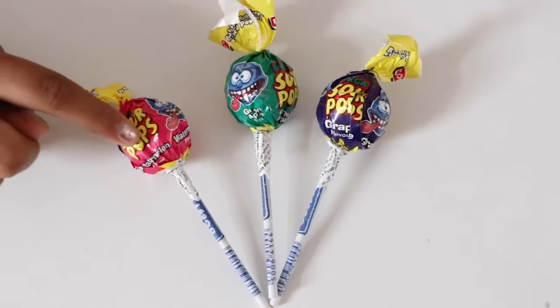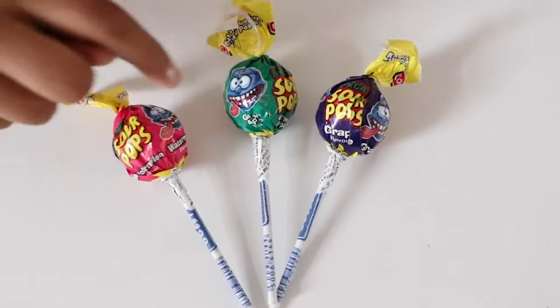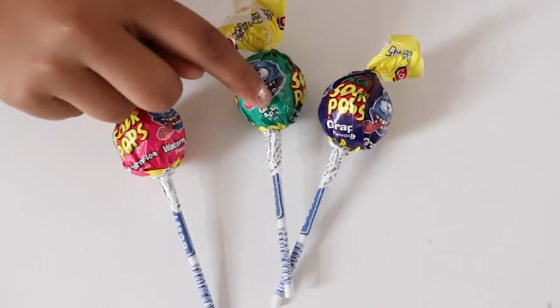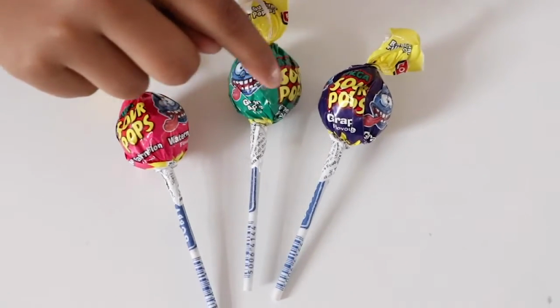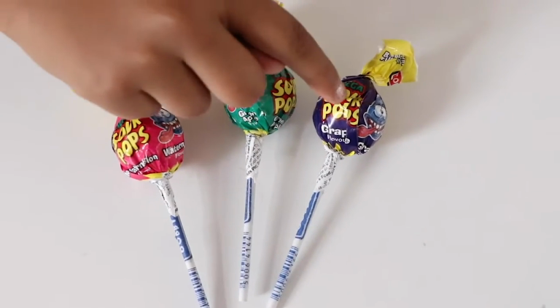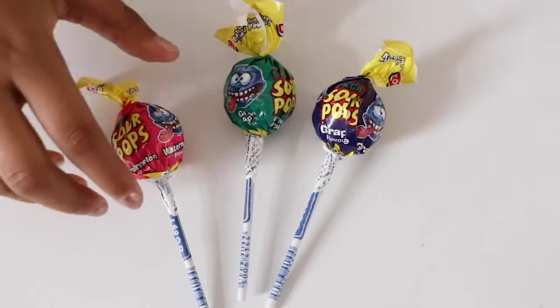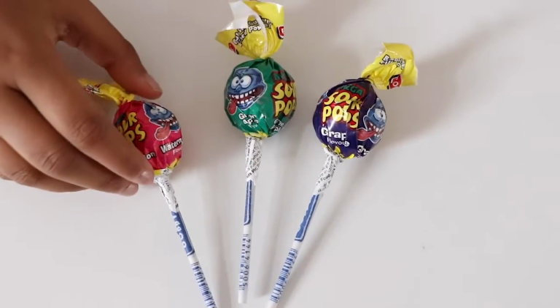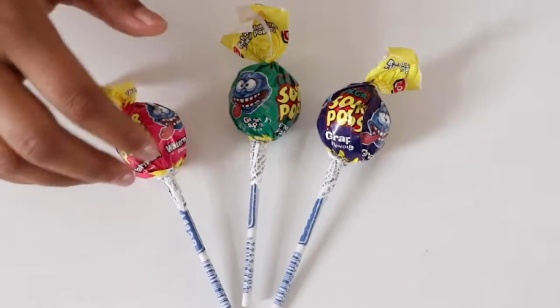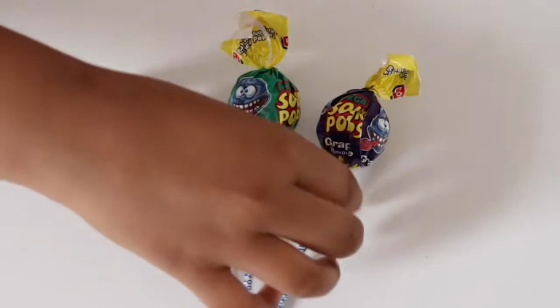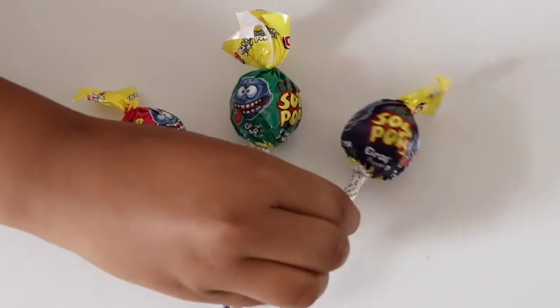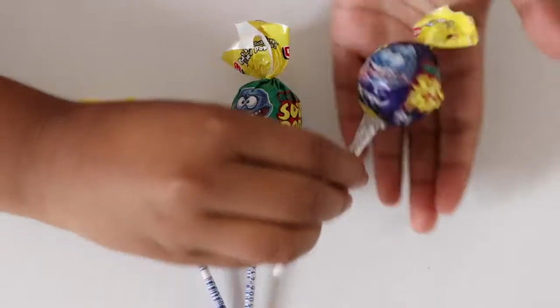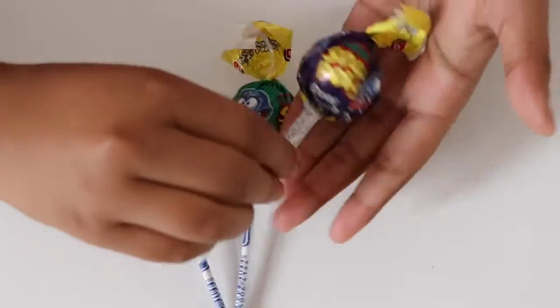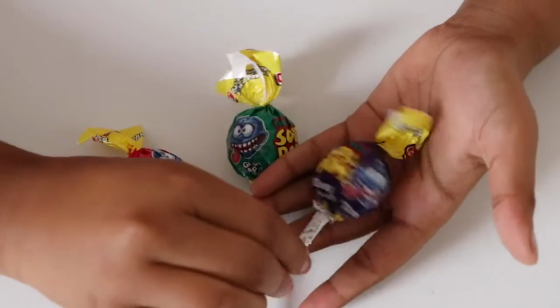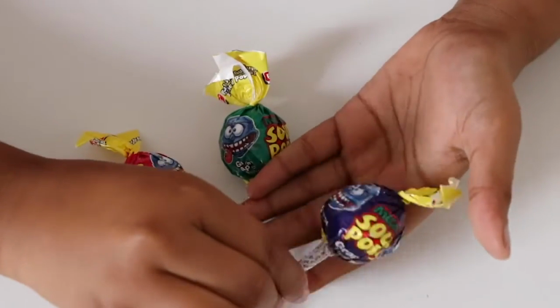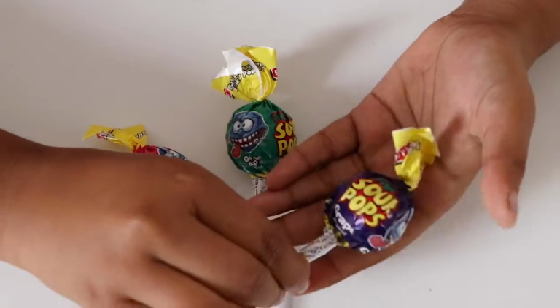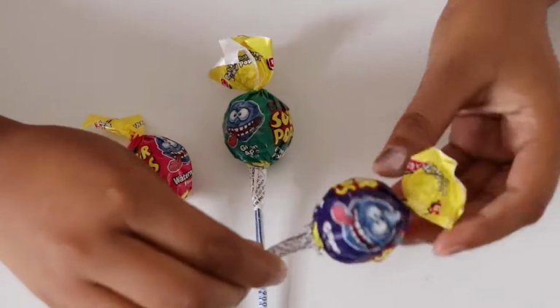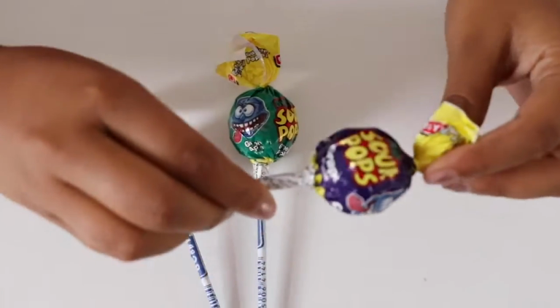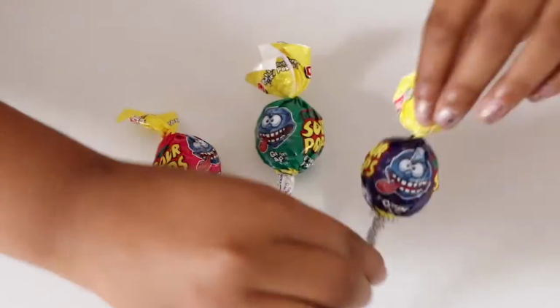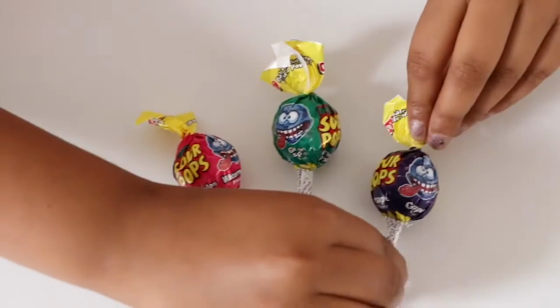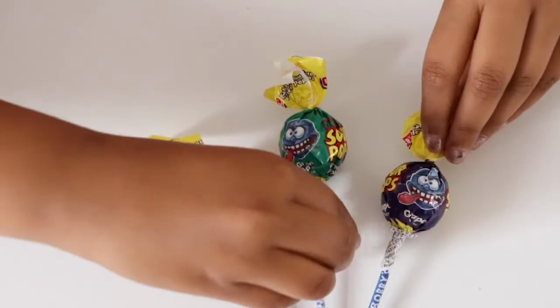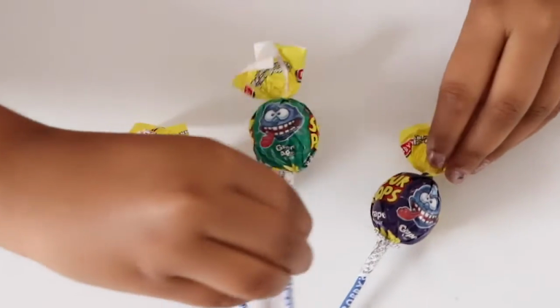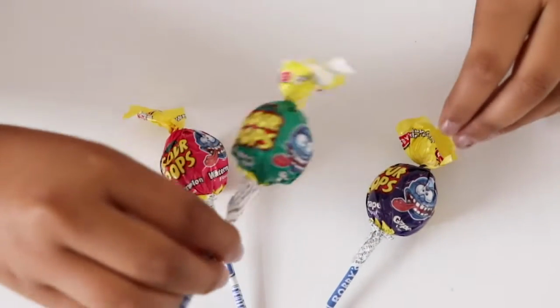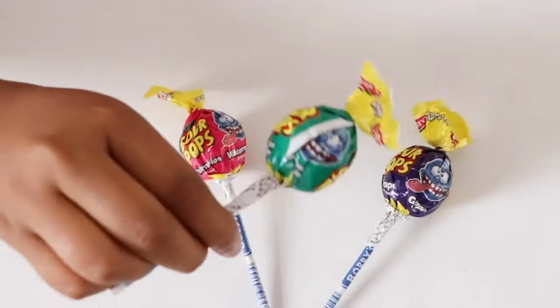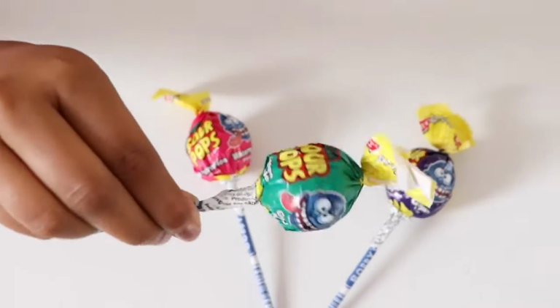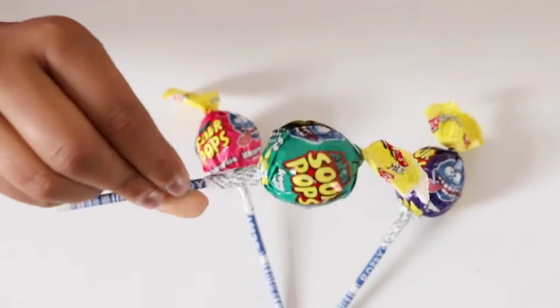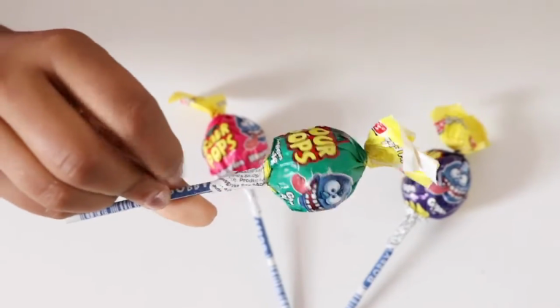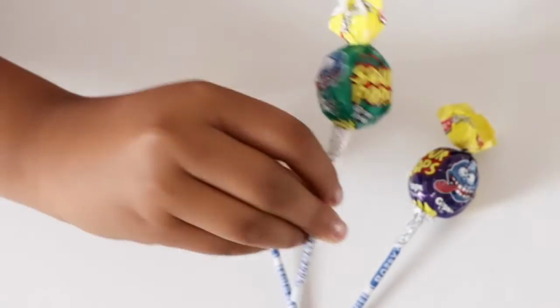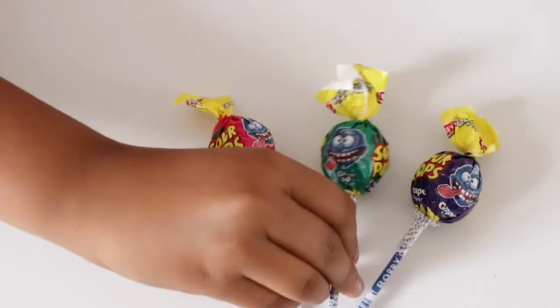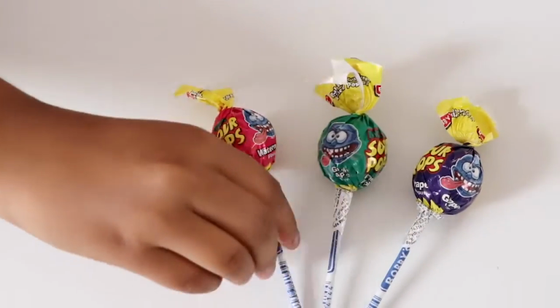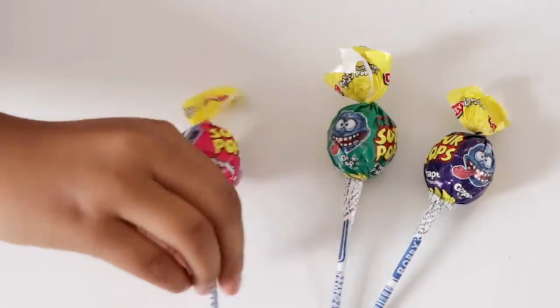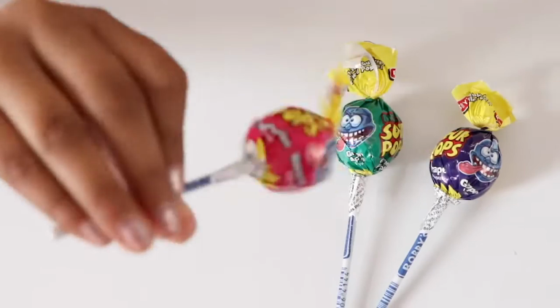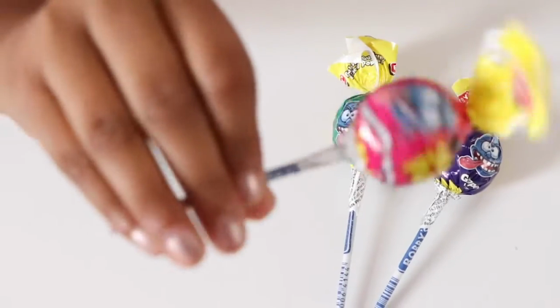One, two, three. Let's see what colours. We have blue, we have green, and we have pink.